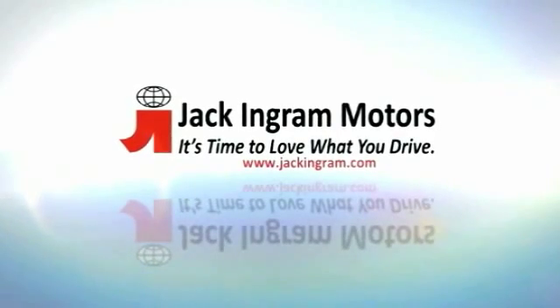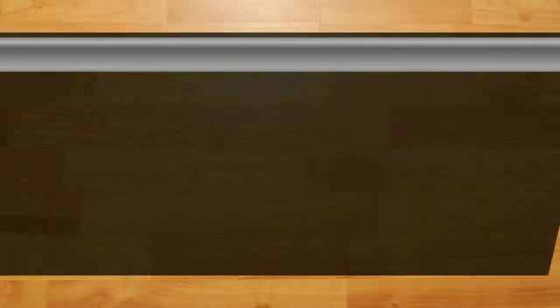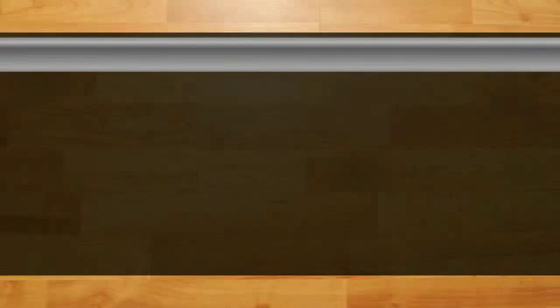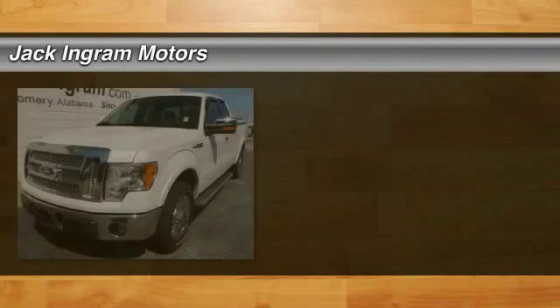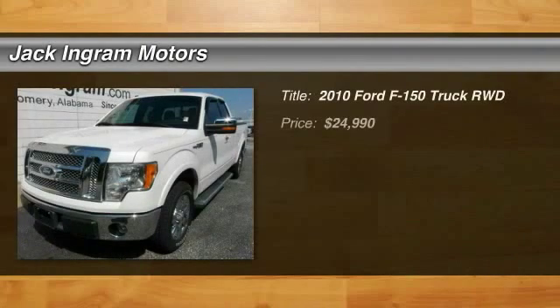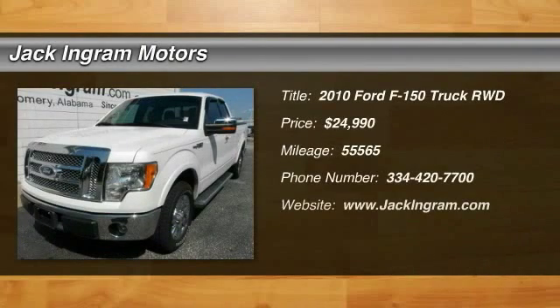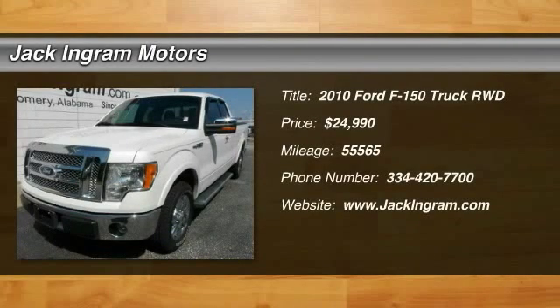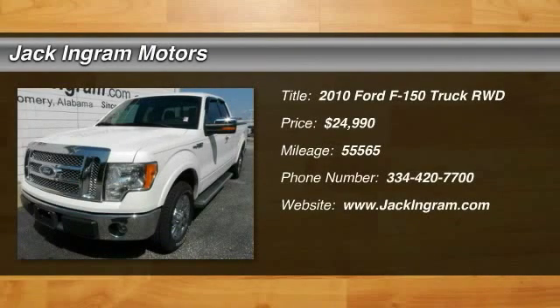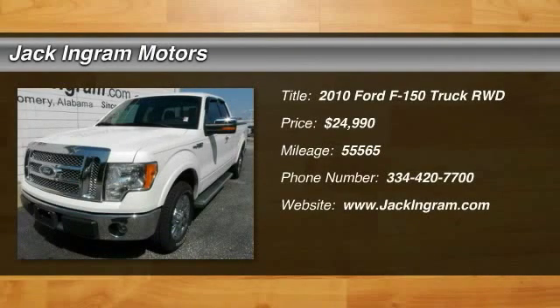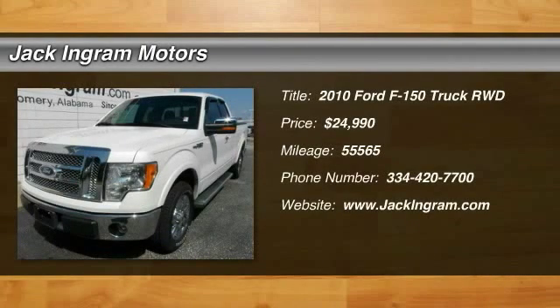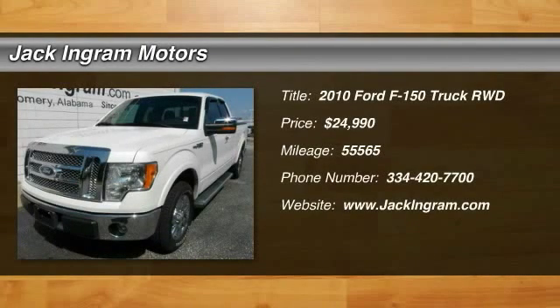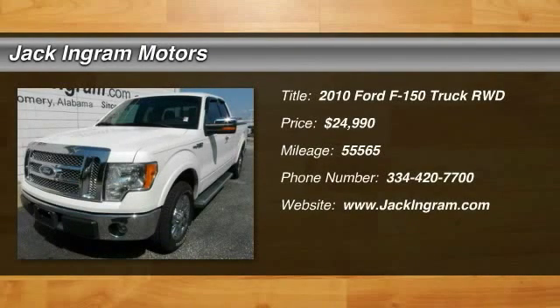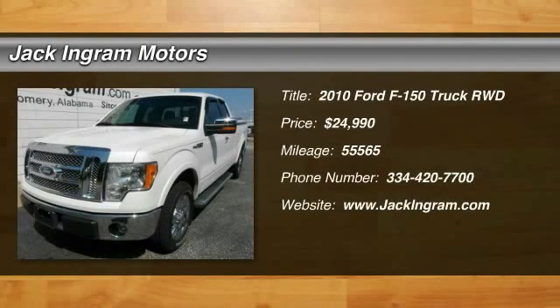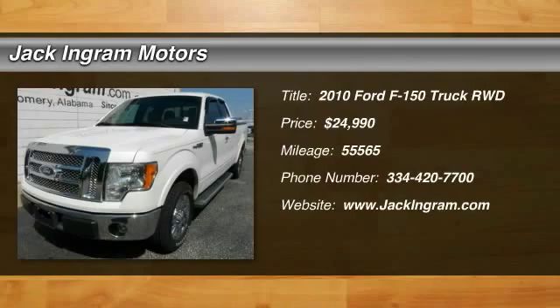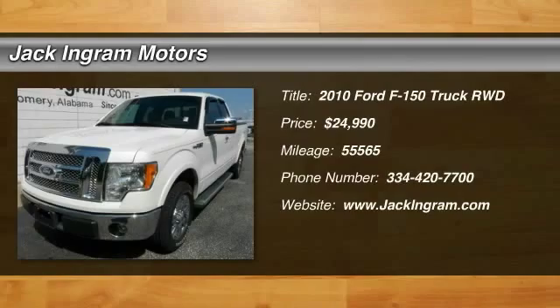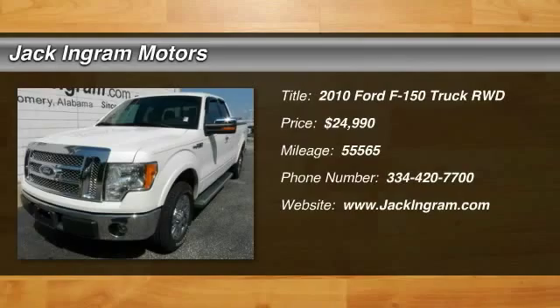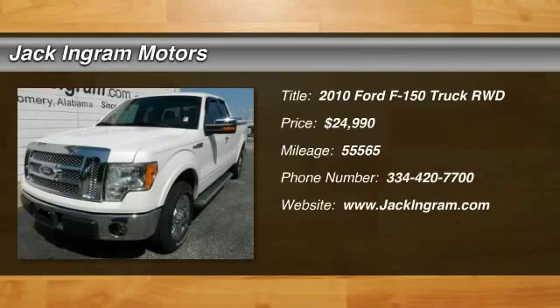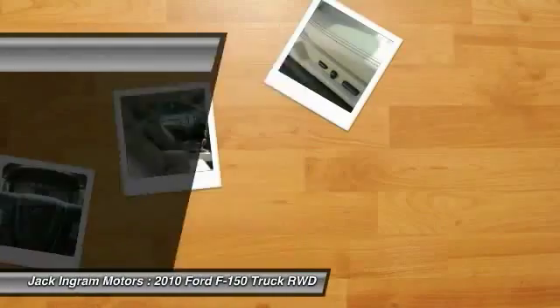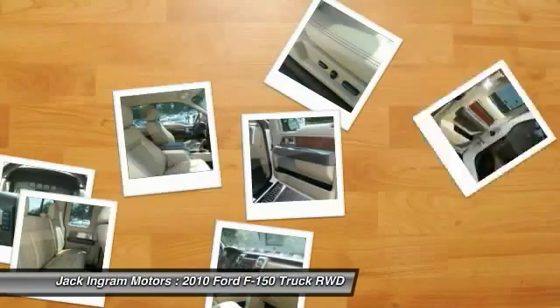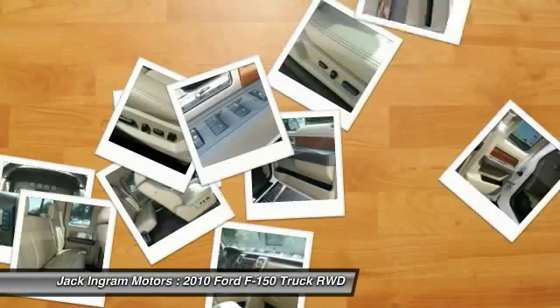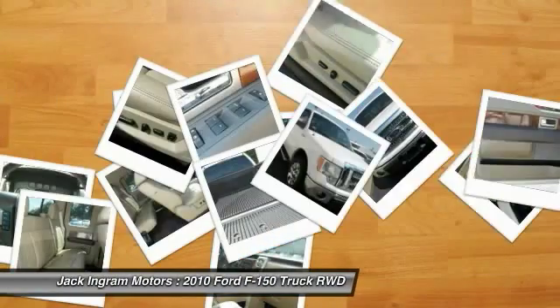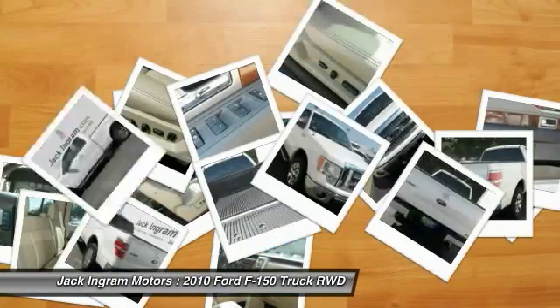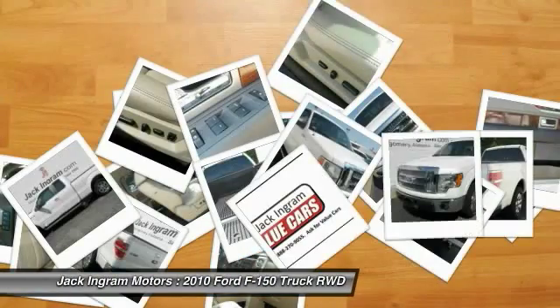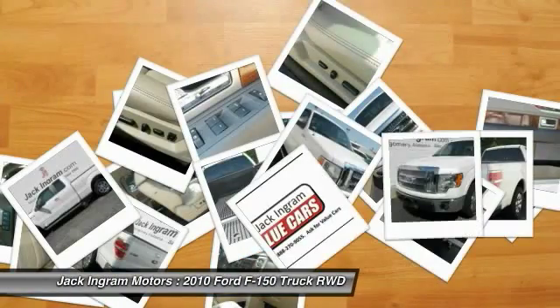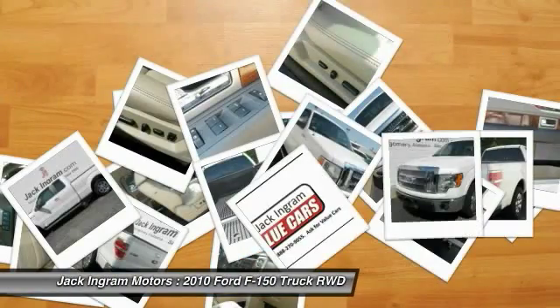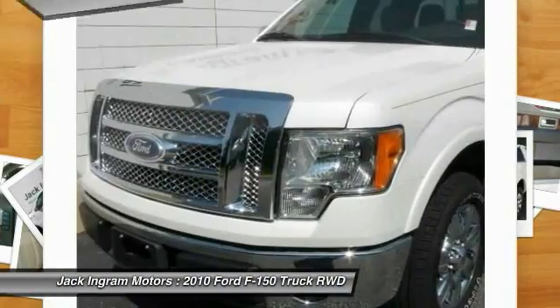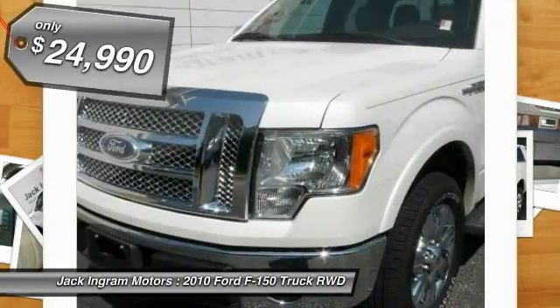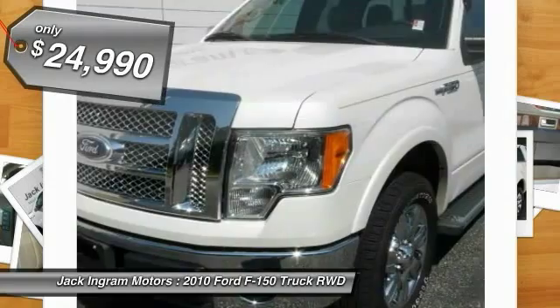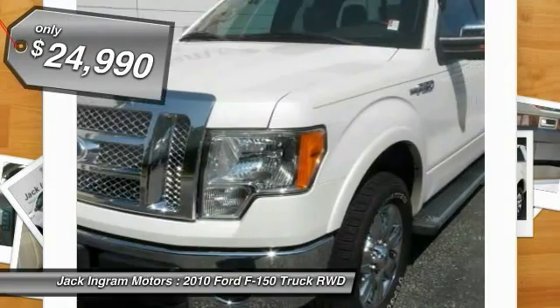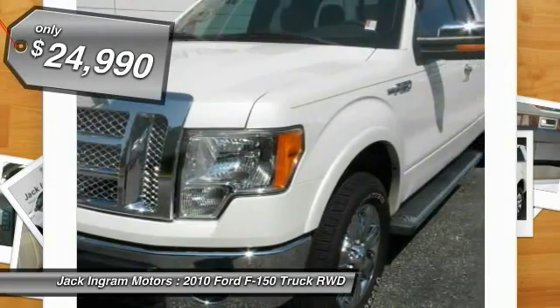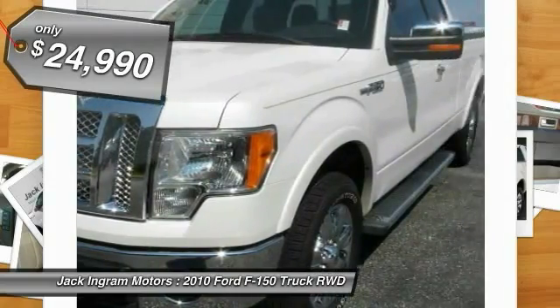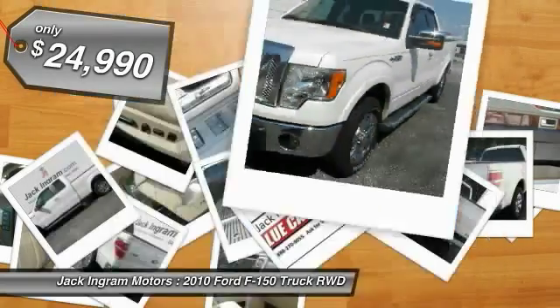The 2010 F-150. A Ford F-150 knows how to handle any situation. It's built to follow orders, no whining, and is priced below $25,000.